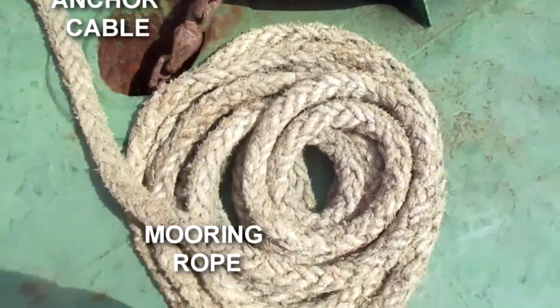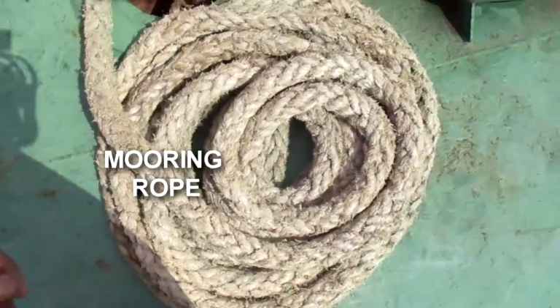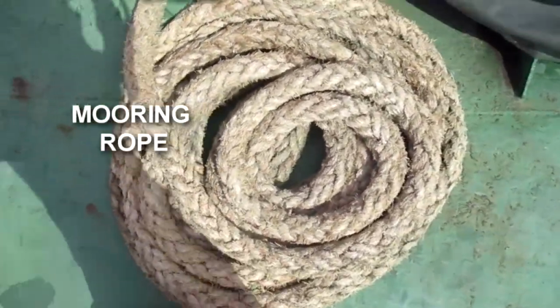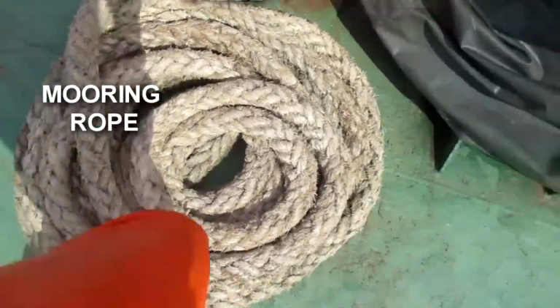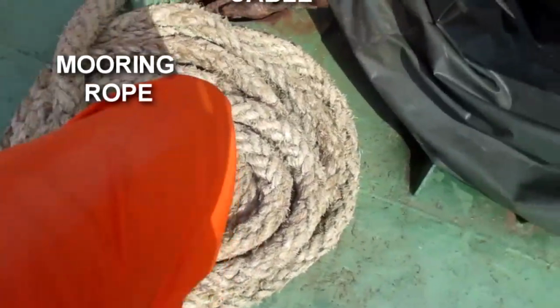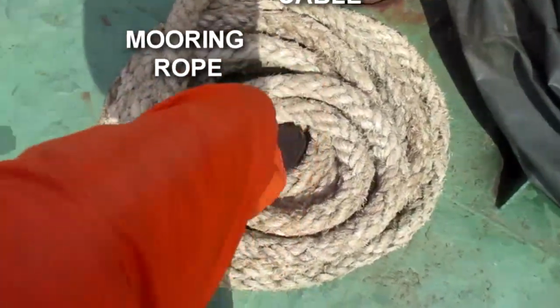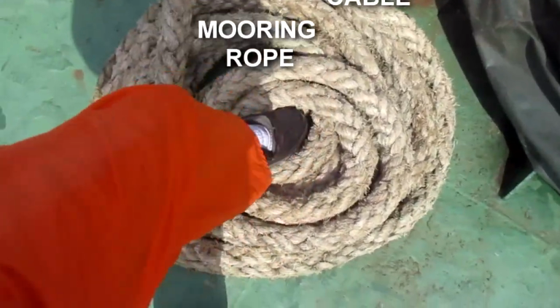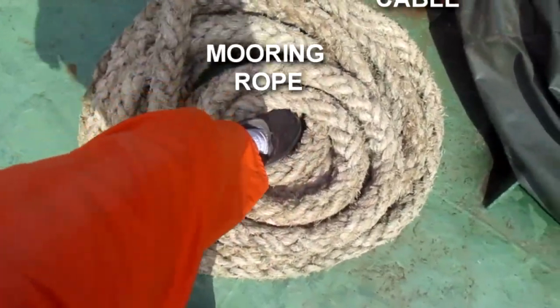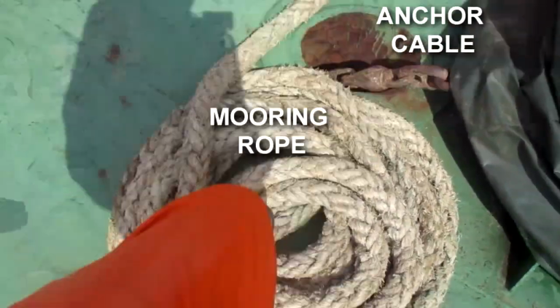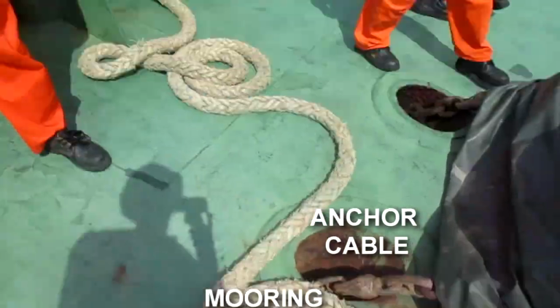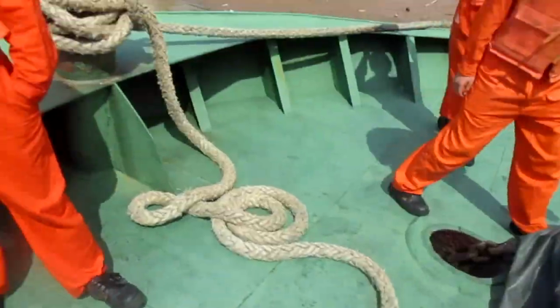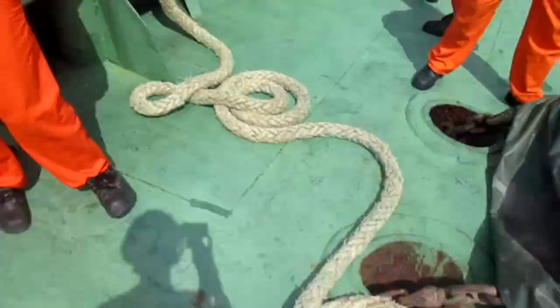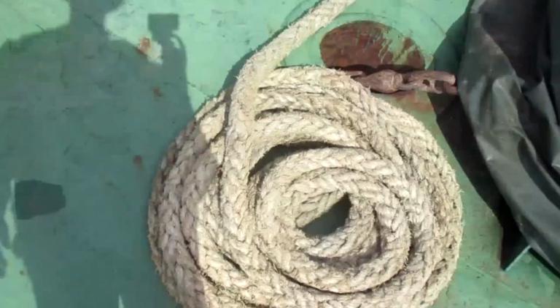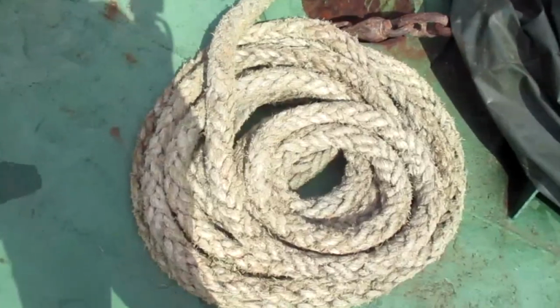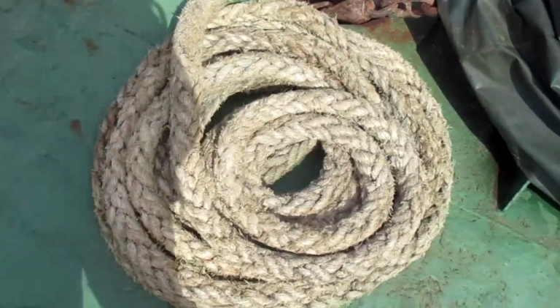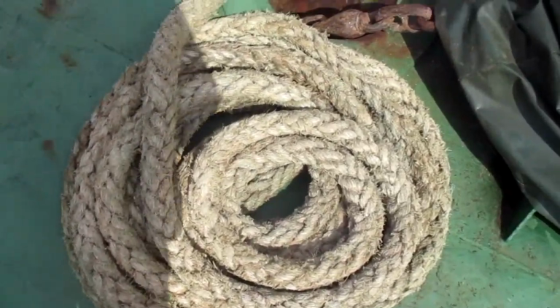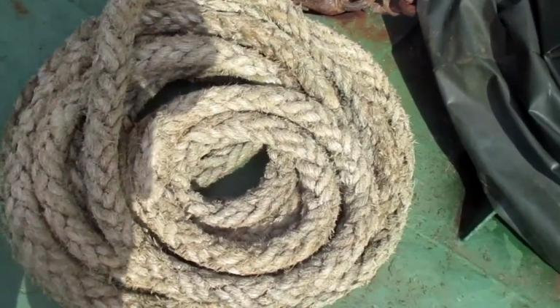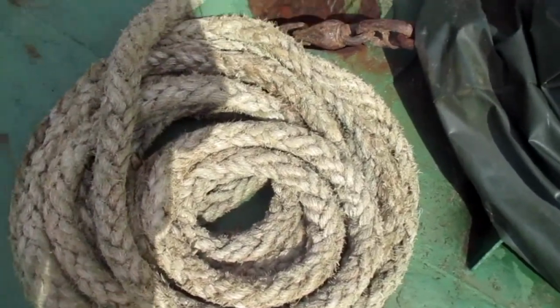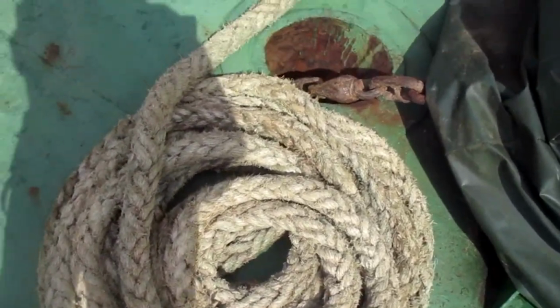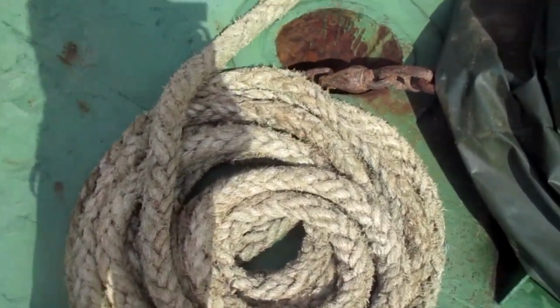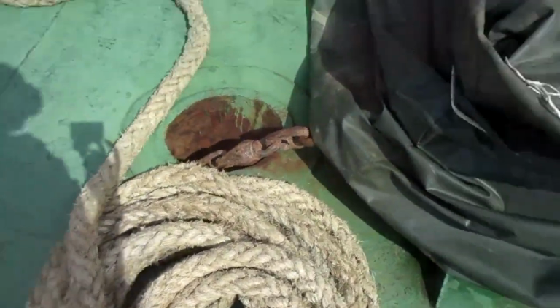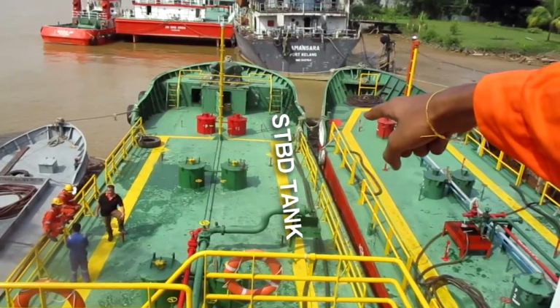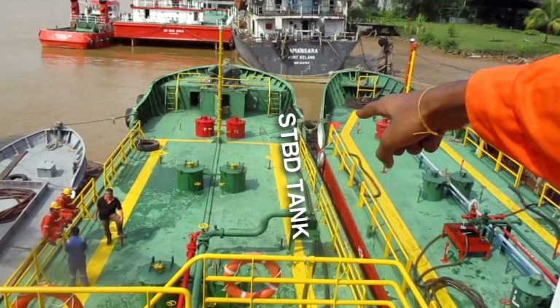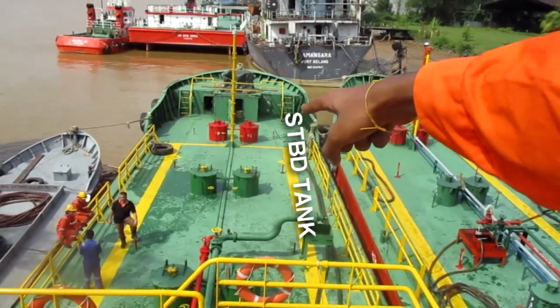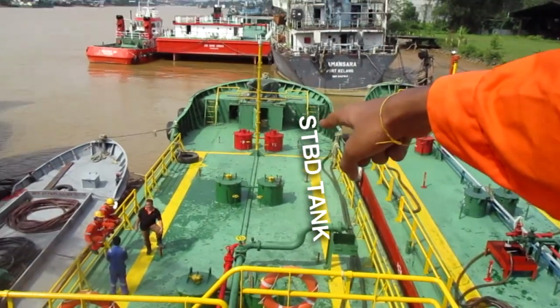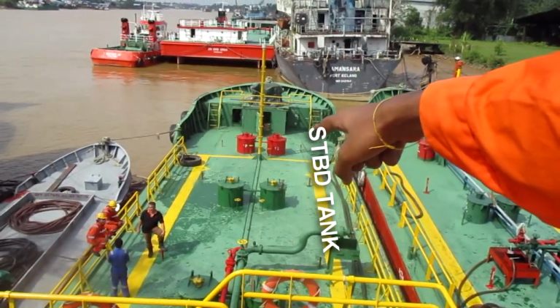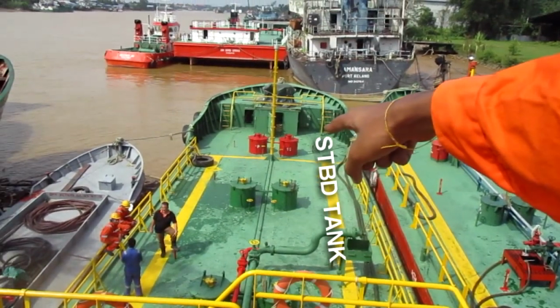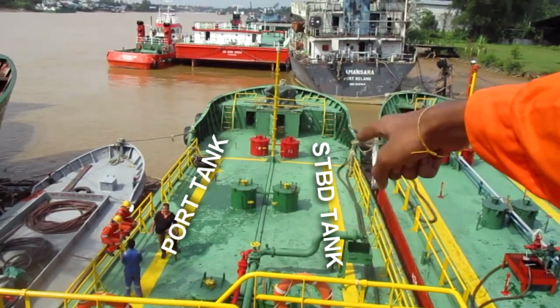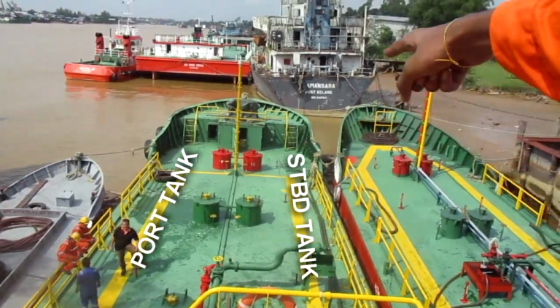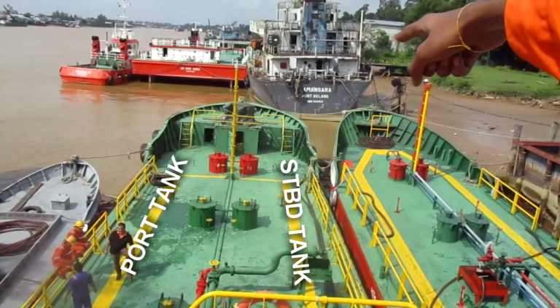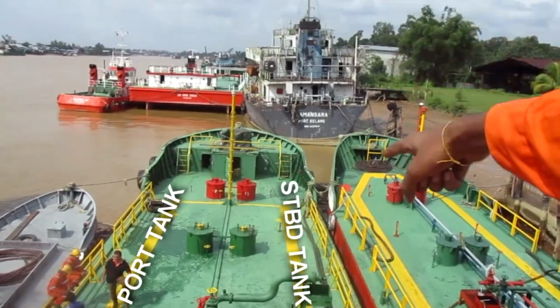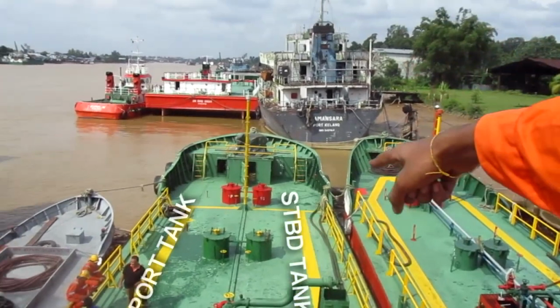Sticking your feet inside this opening is very dangerous — extremely dangerous. This is one of the cautions. That's the starboard tank, and that's the port tank — that's number one, that's number two.